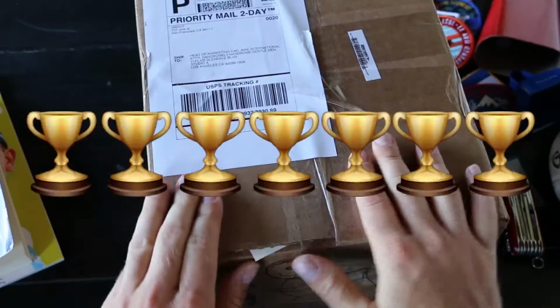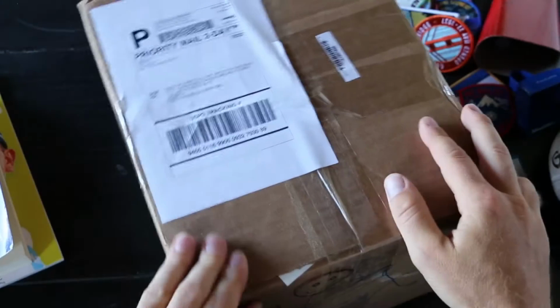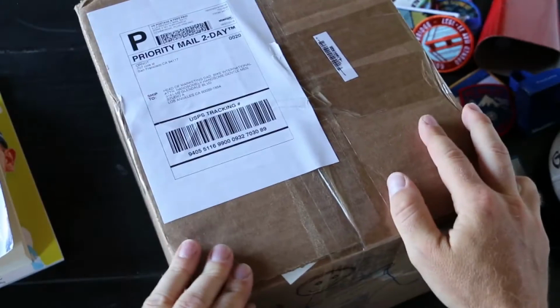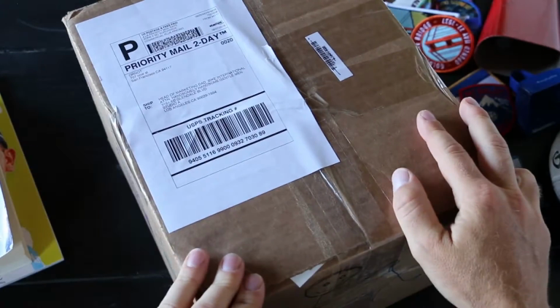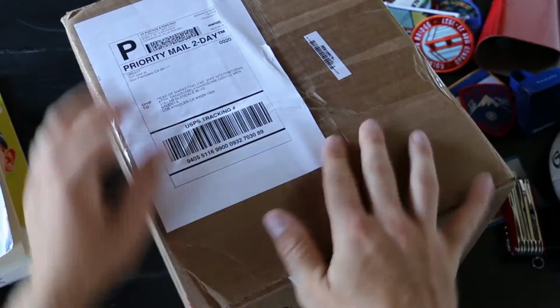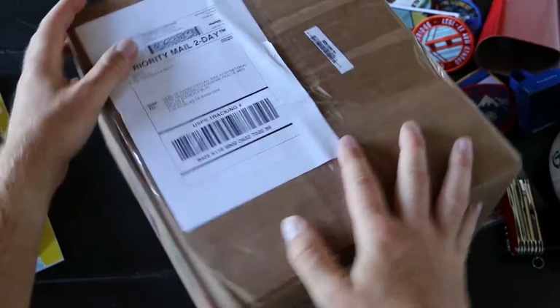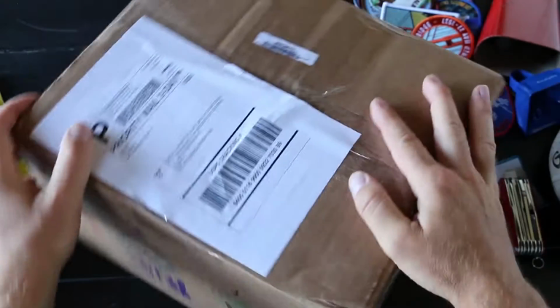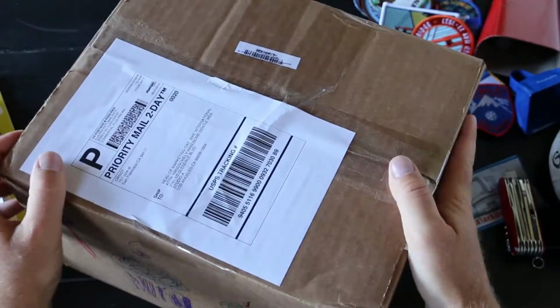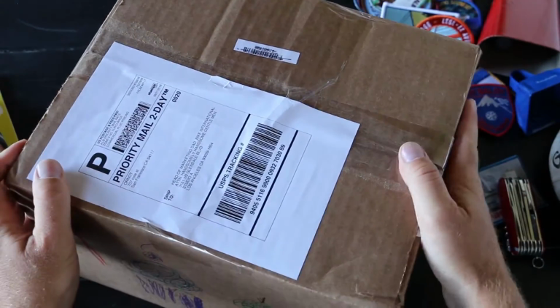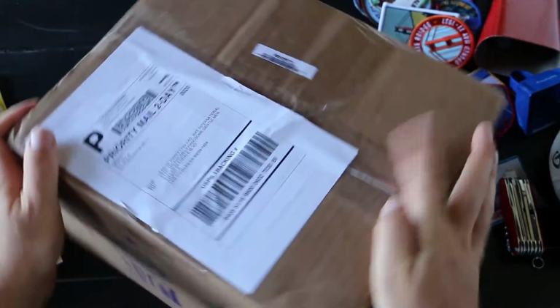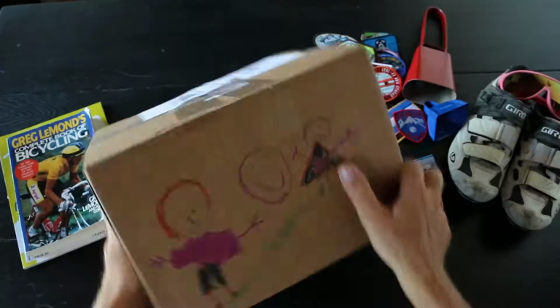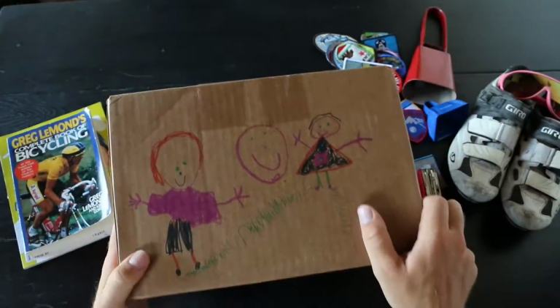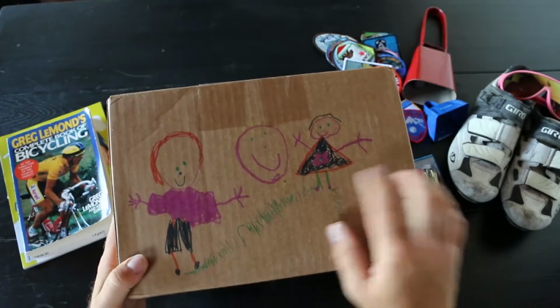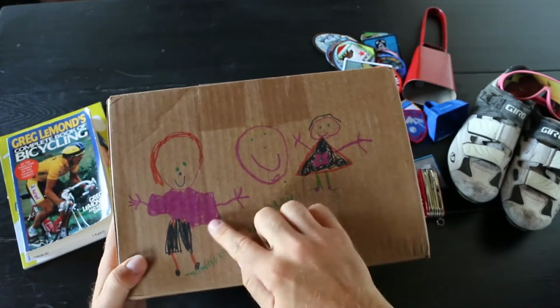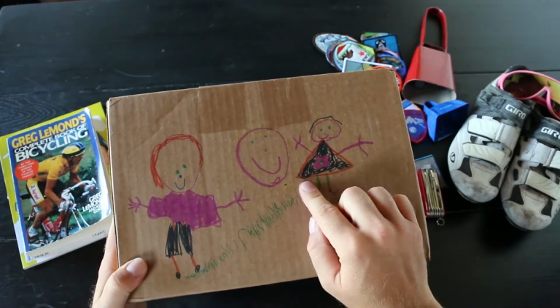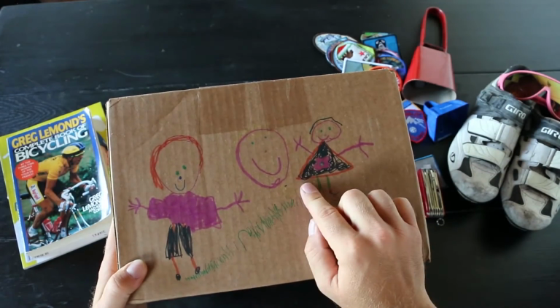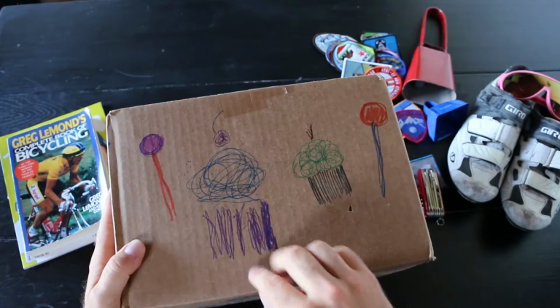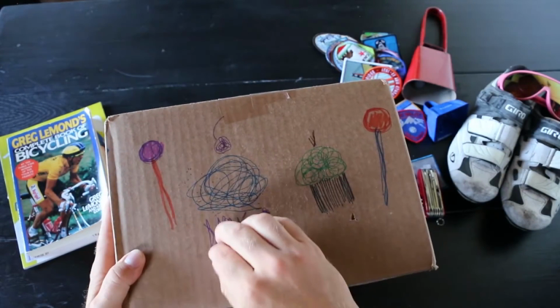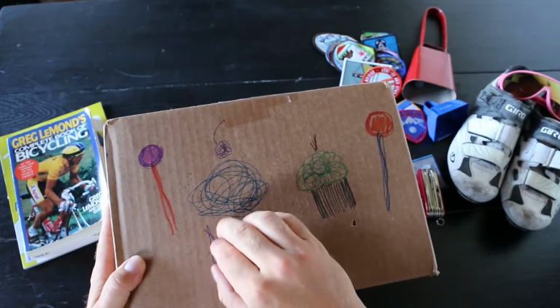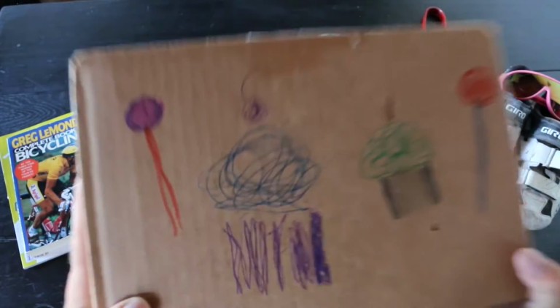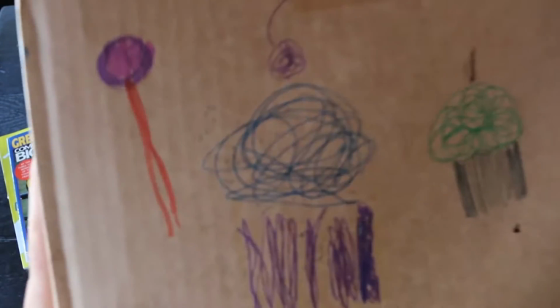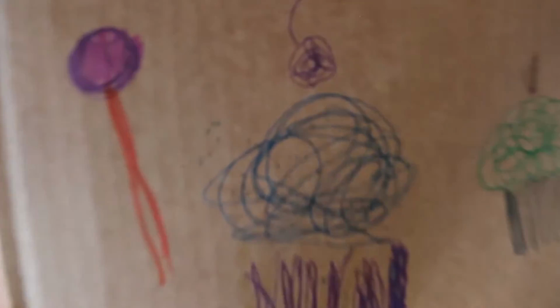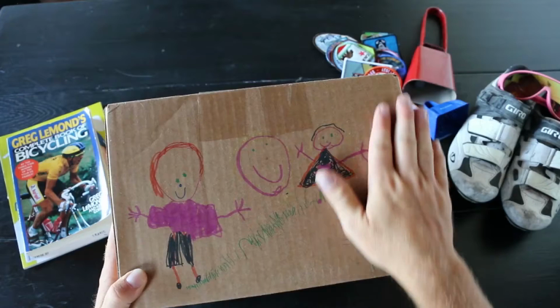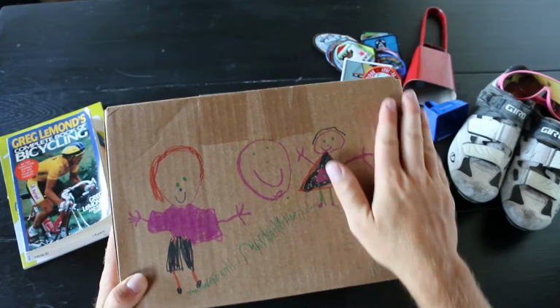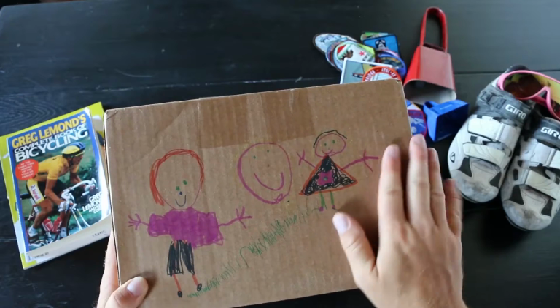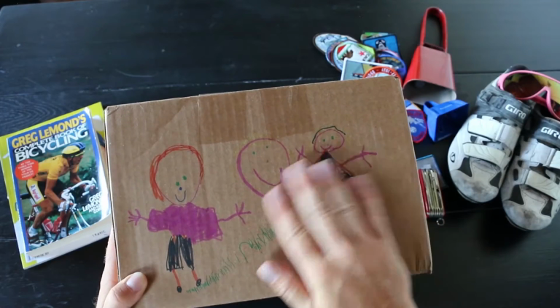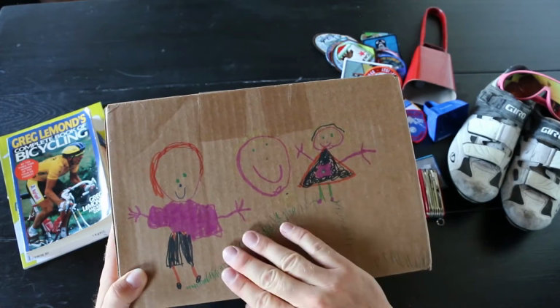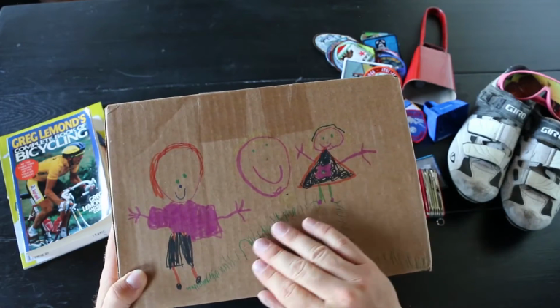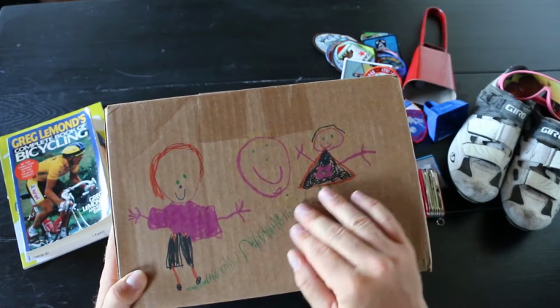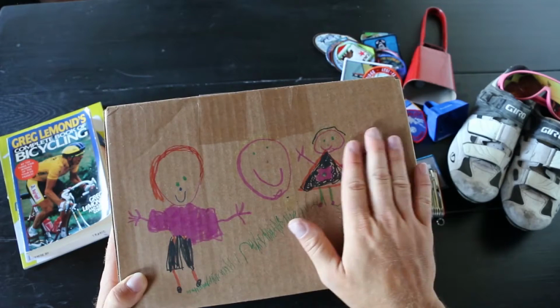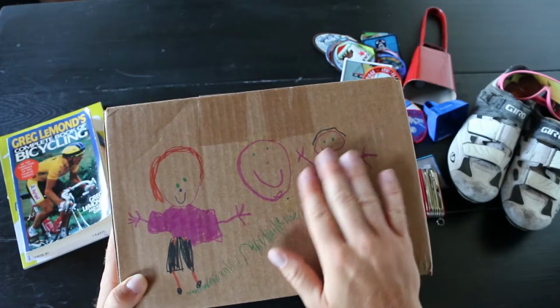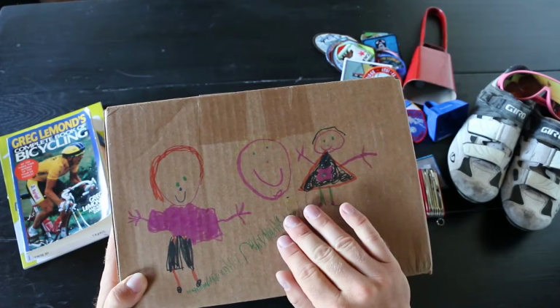Today in the mail I received this package. Look at the pretty drawings. Cupcakes. Perhaps this box was once owned by a child.